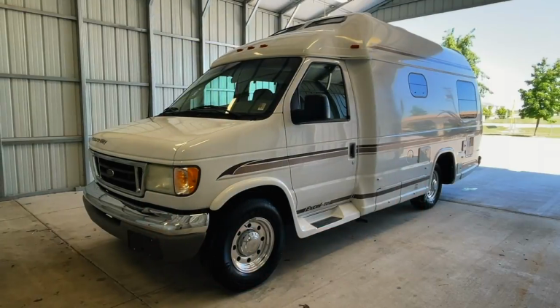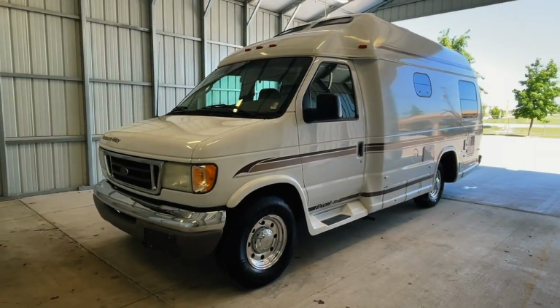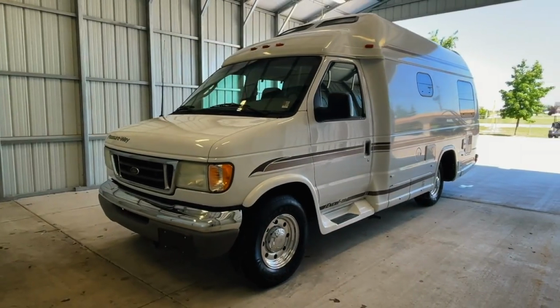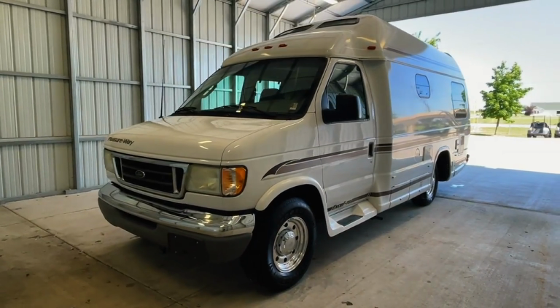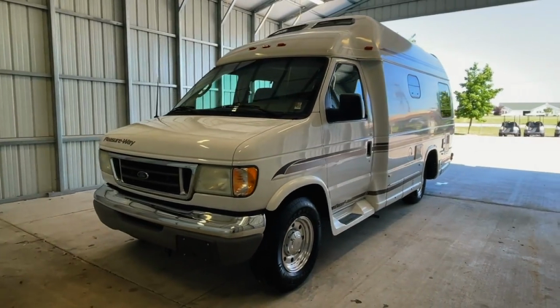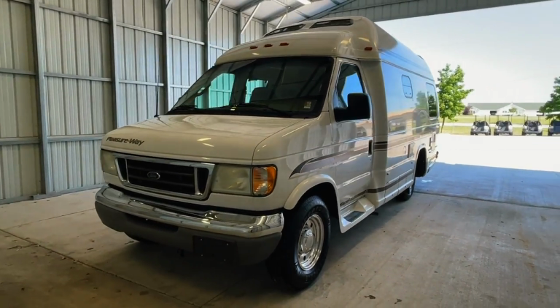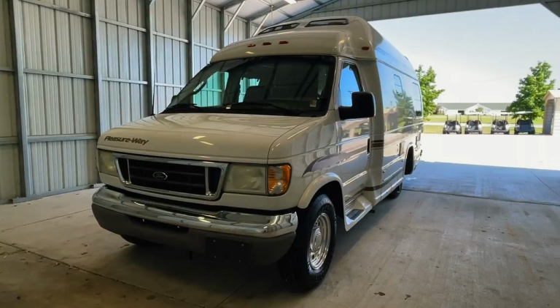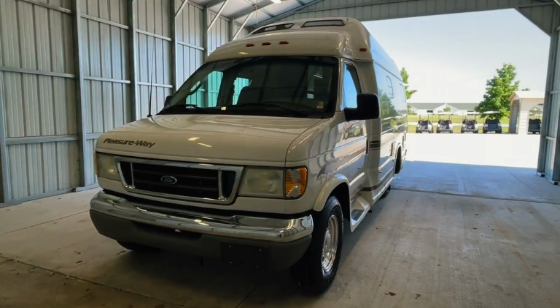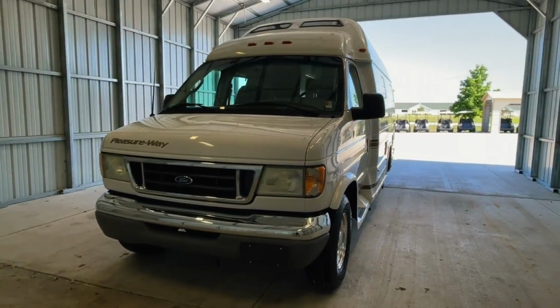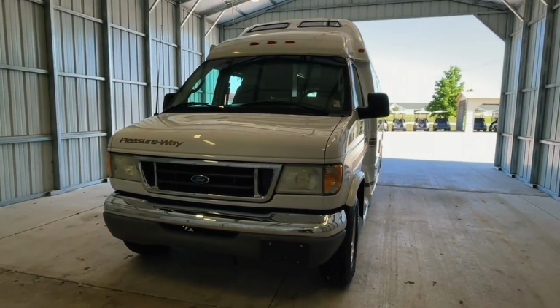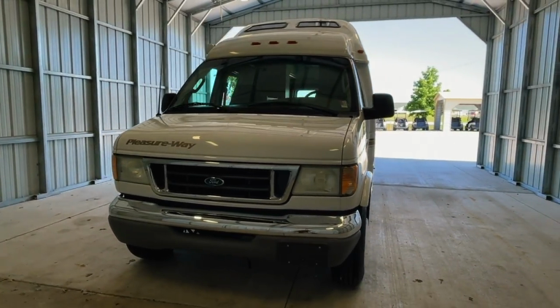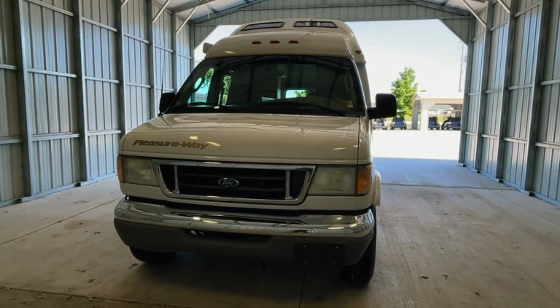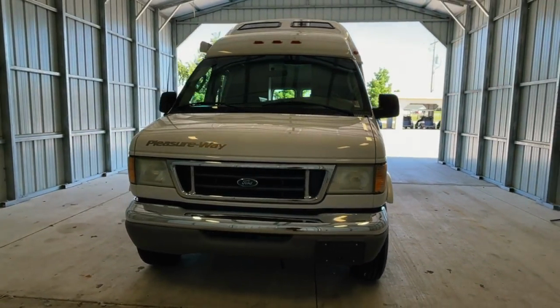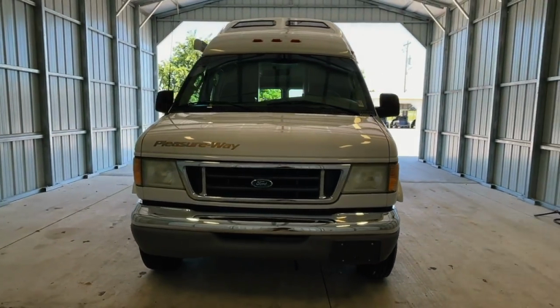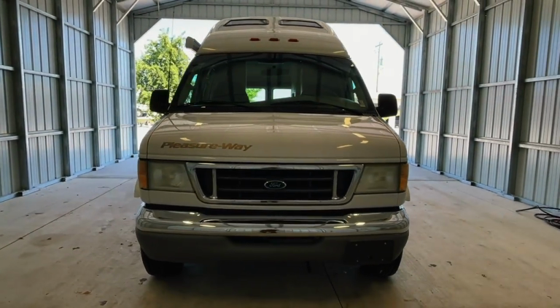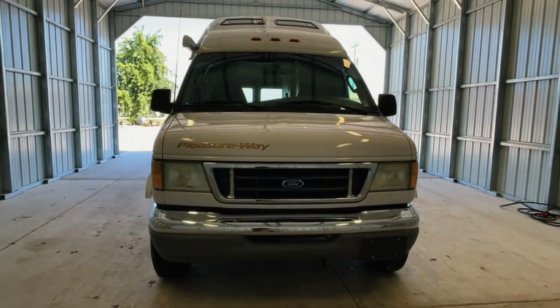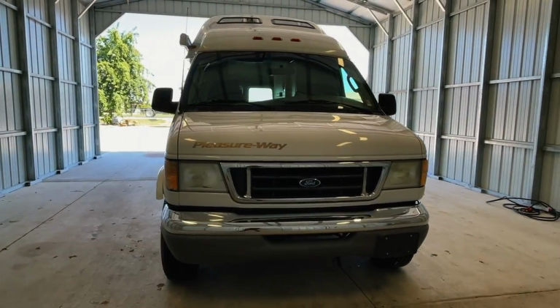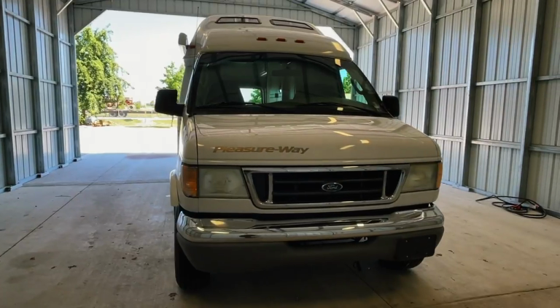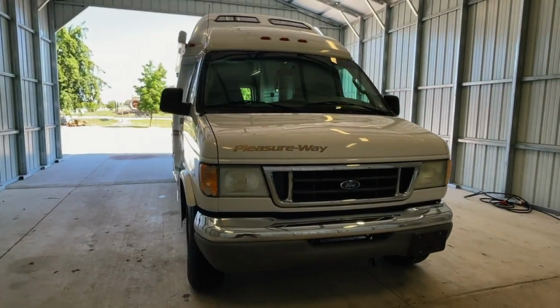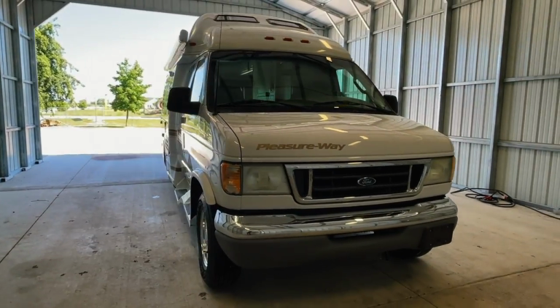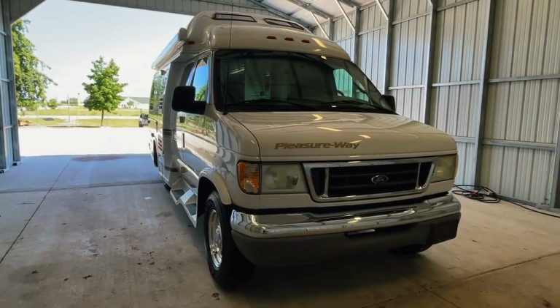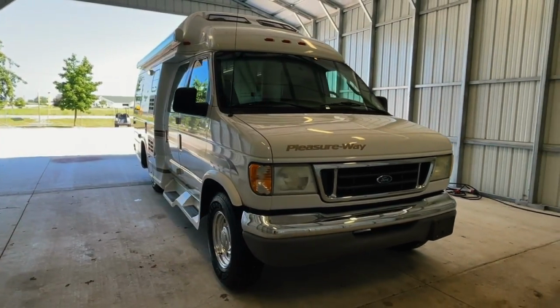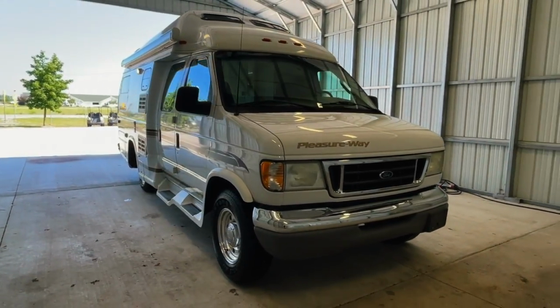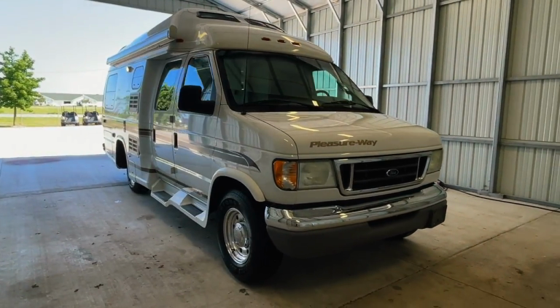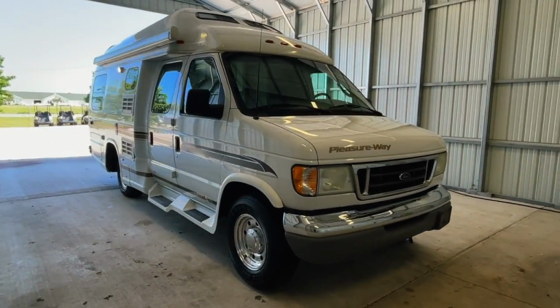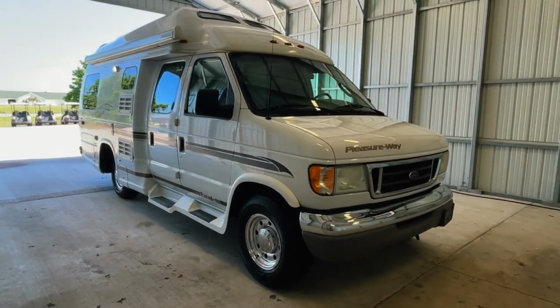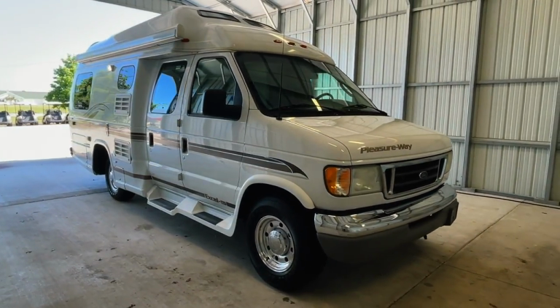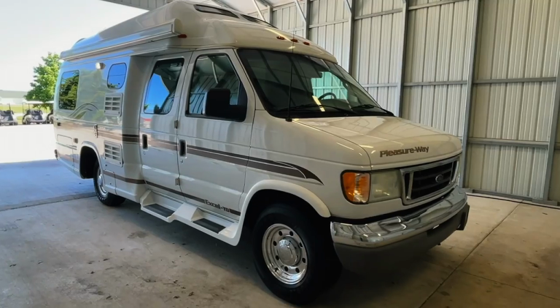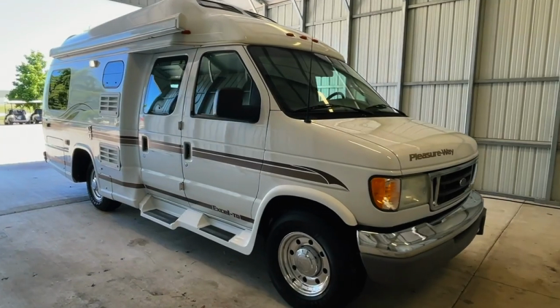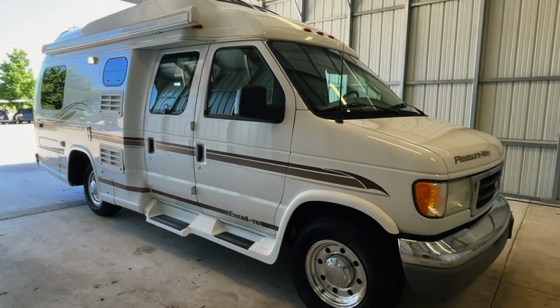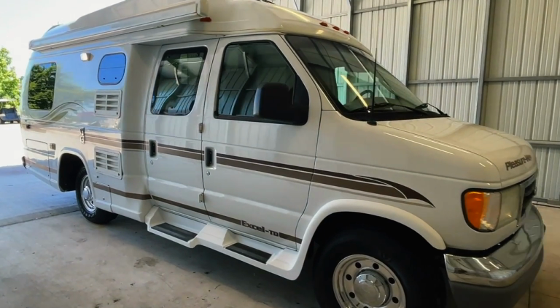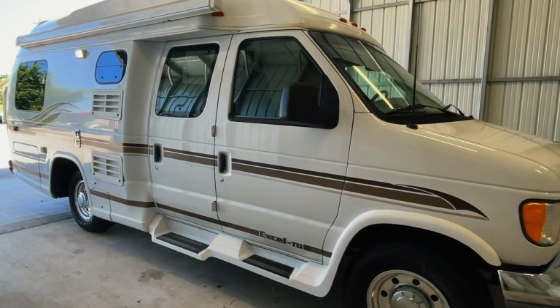Hi there, folks. This is Luke Charles Kuhn at Kuhn Truck and RV, your Class B and B-plus RV specialists. My friends call me Luke and my sisters call me Charlie, but you can call me anytime at 440 OHIO RVs. Myself or my brother Levi would be happy to help you.